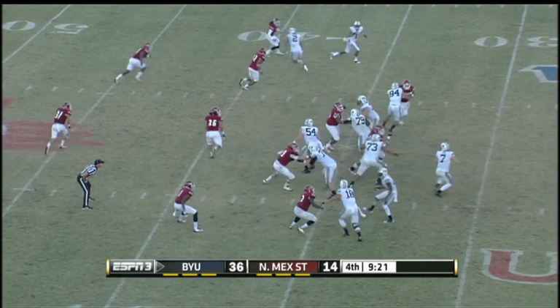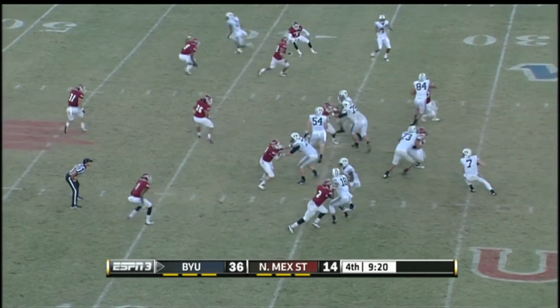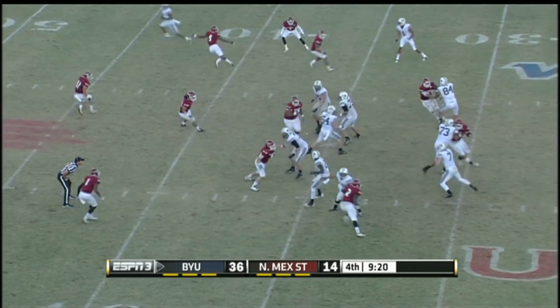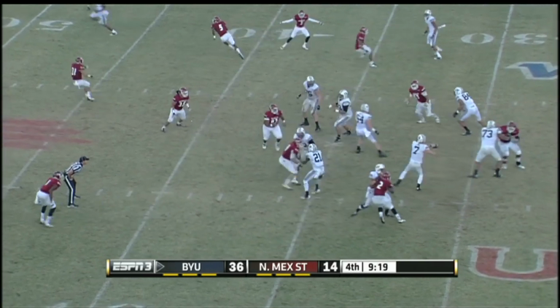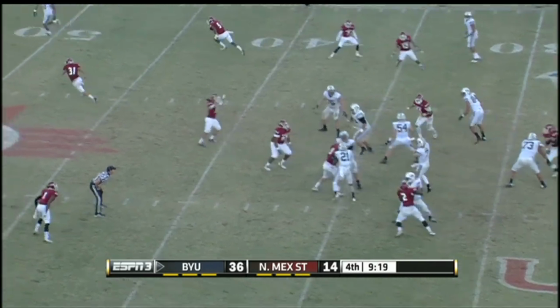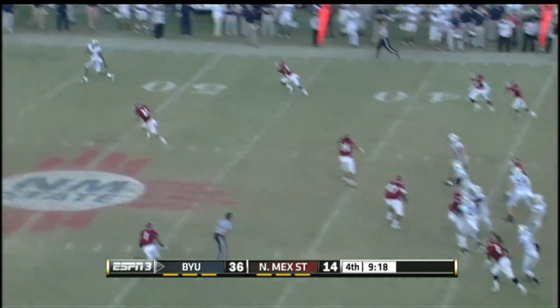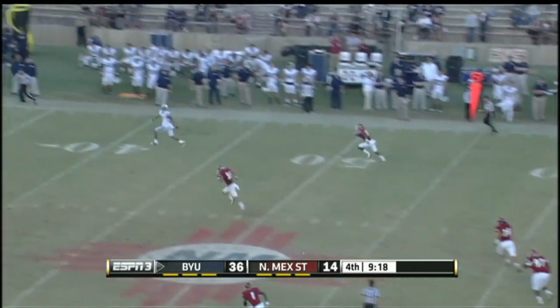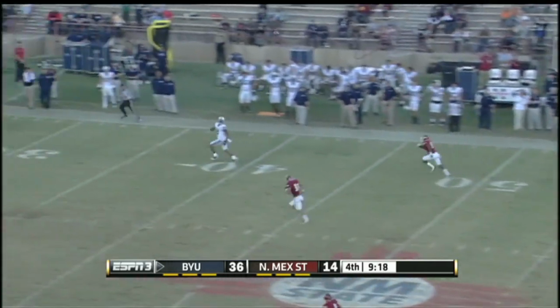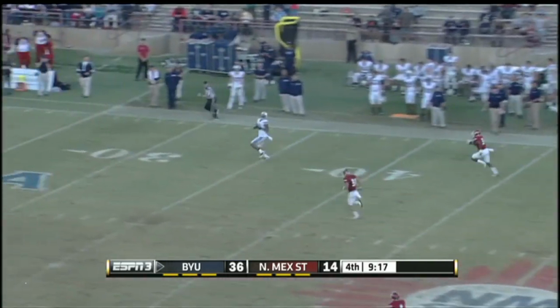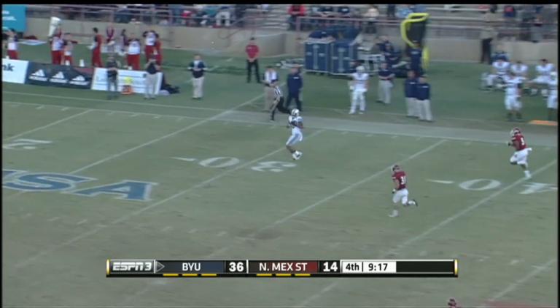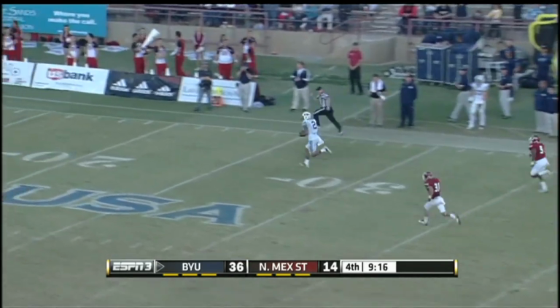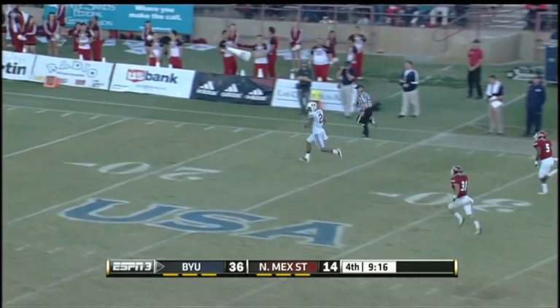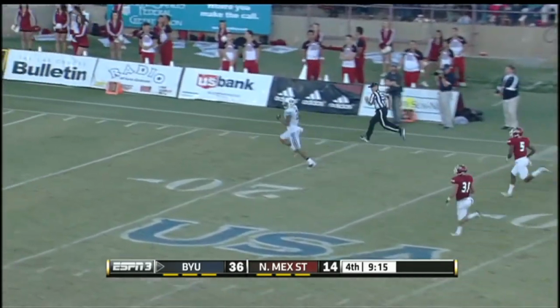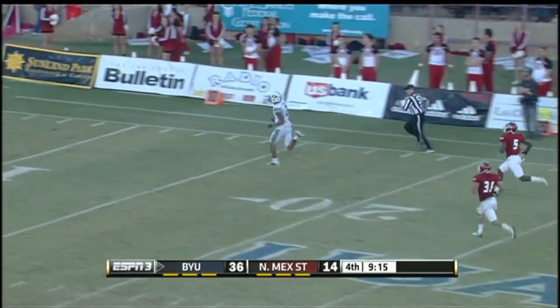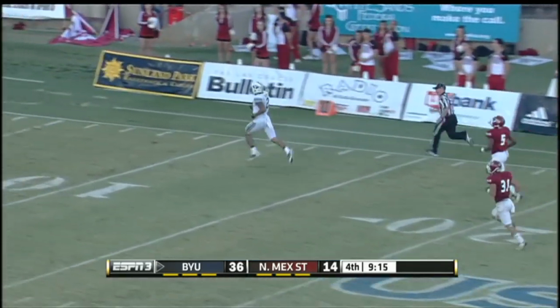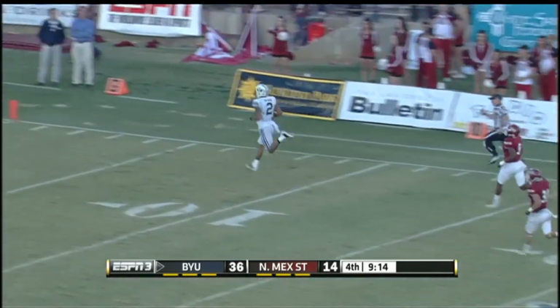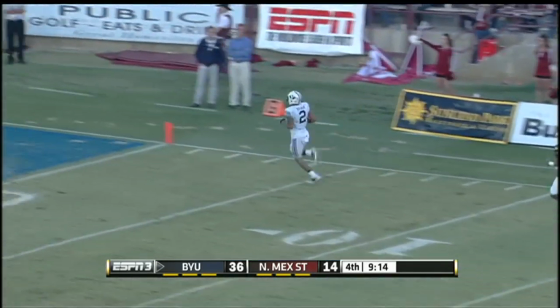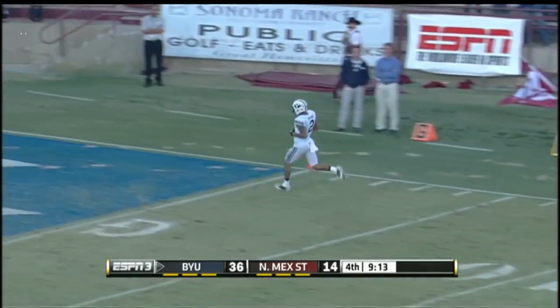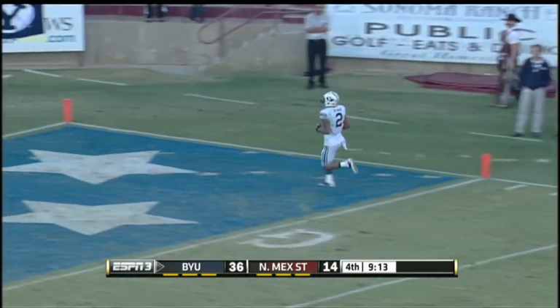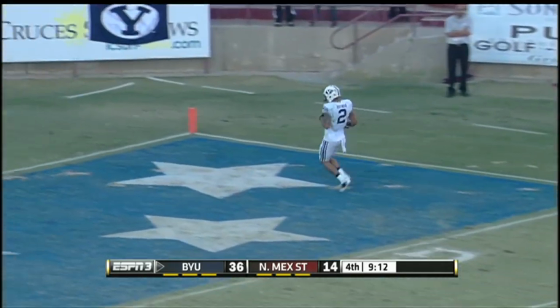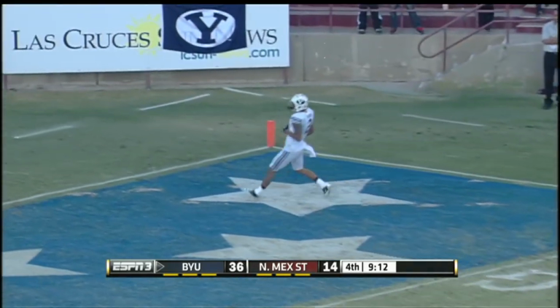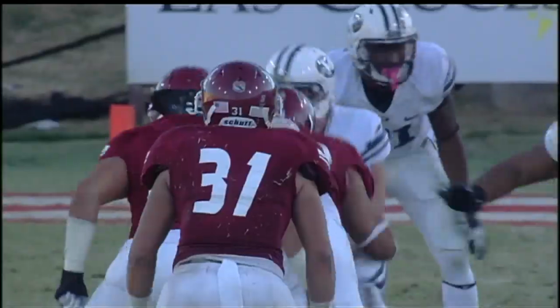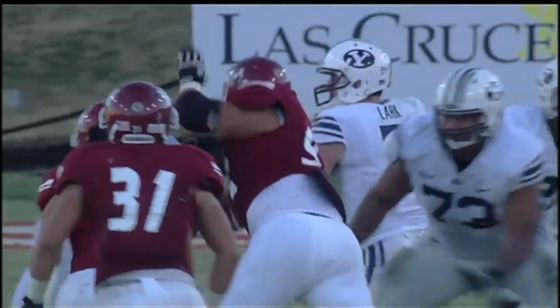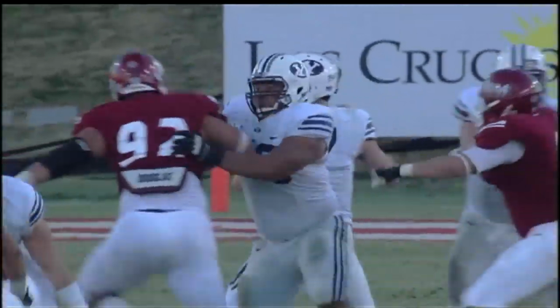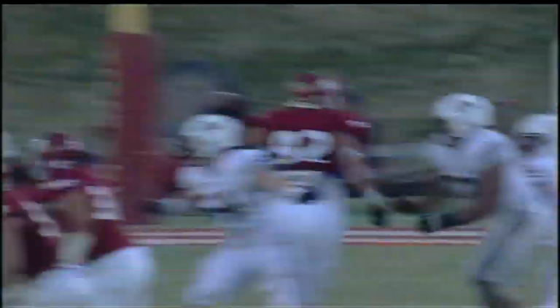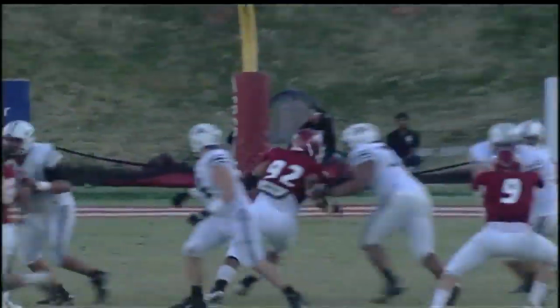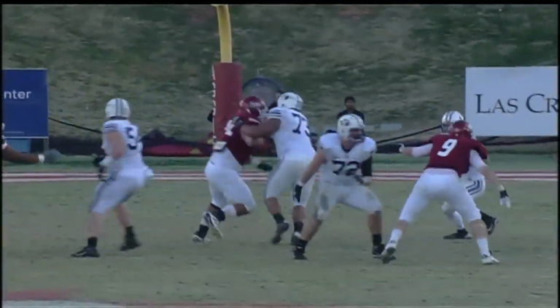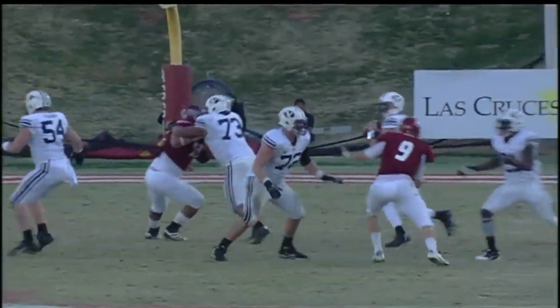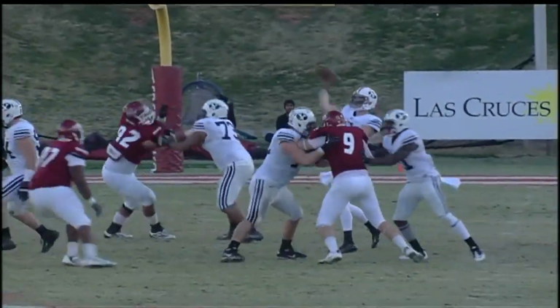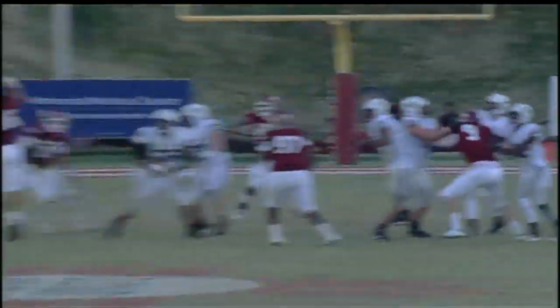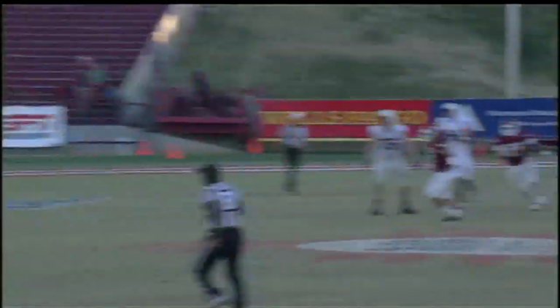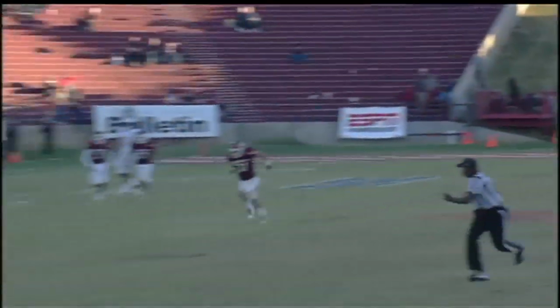First and 10 for Lark and the Cougar offense. Does a nice job of stepping up in the pocket. Someone's wide open — and how do you let him? Cody Hoffman walks into the end zone for his fifth touchdown catch of the afternoon. How does that happen?